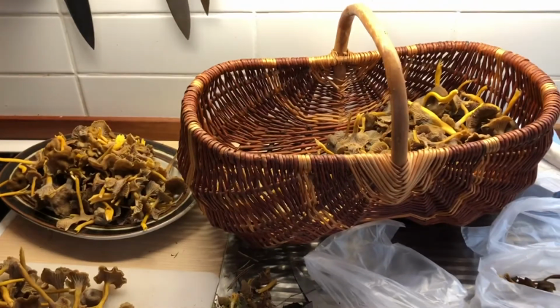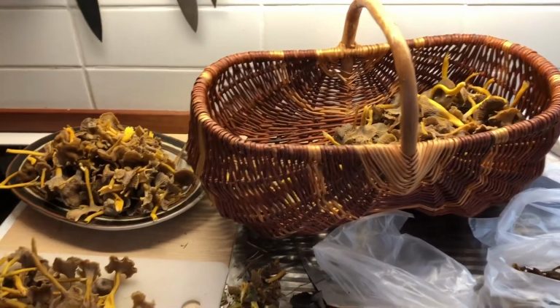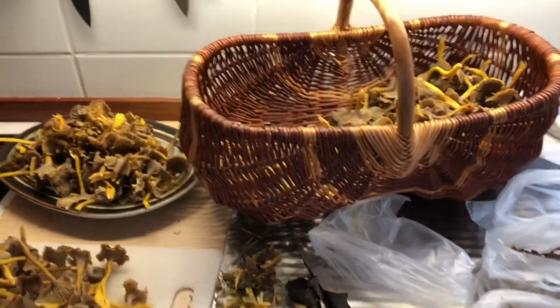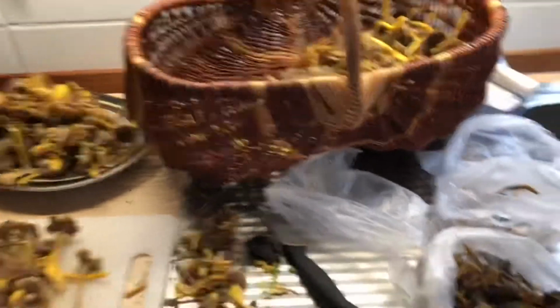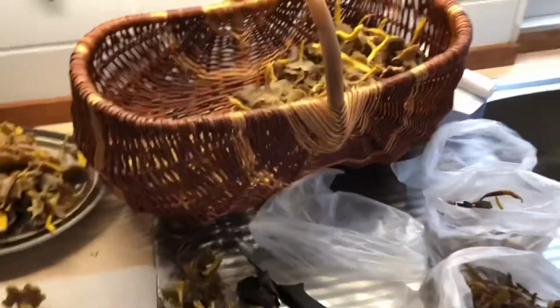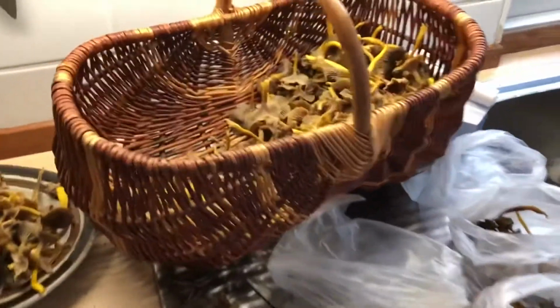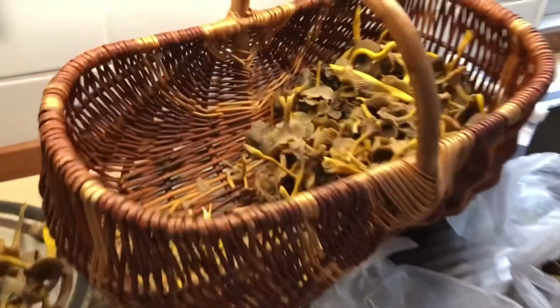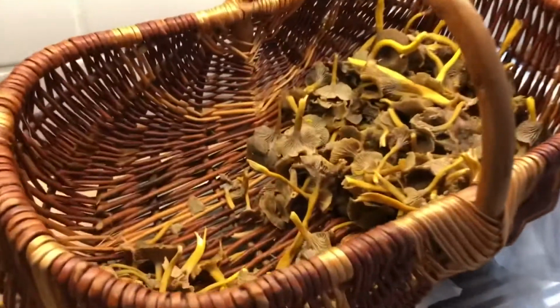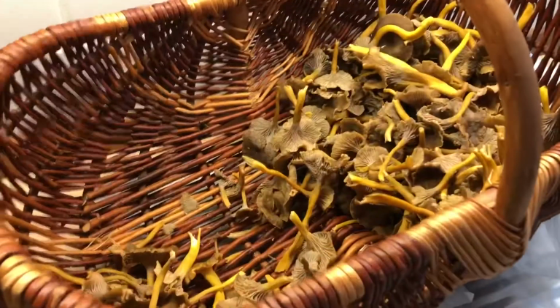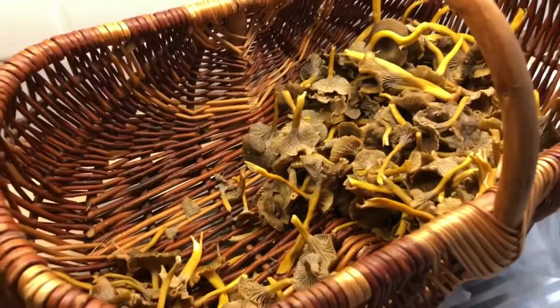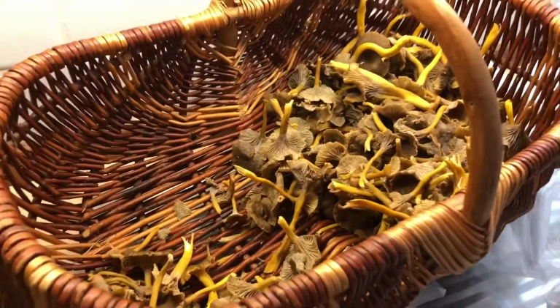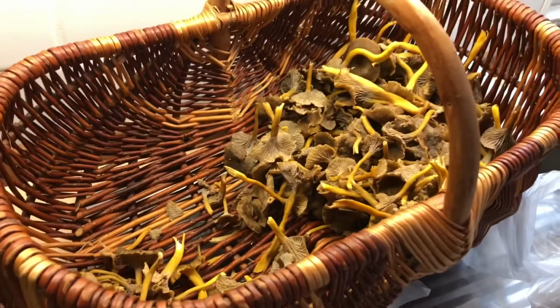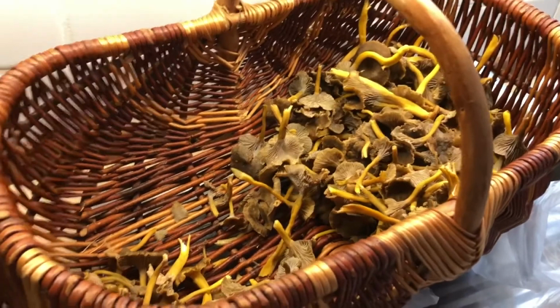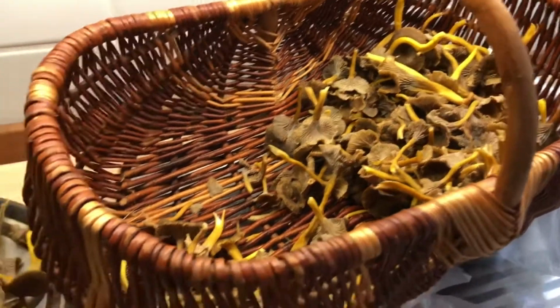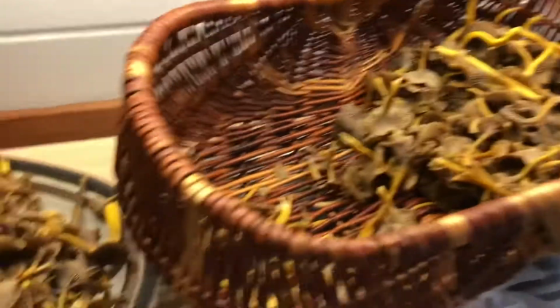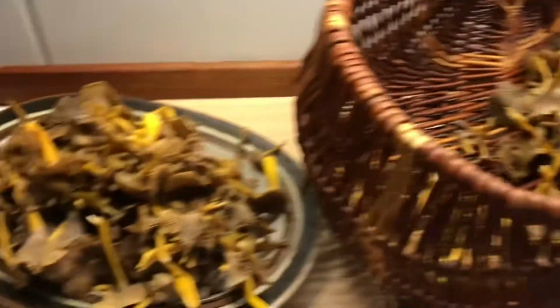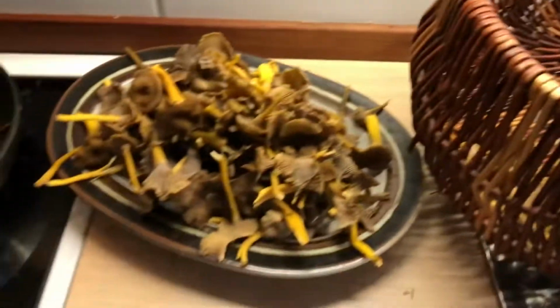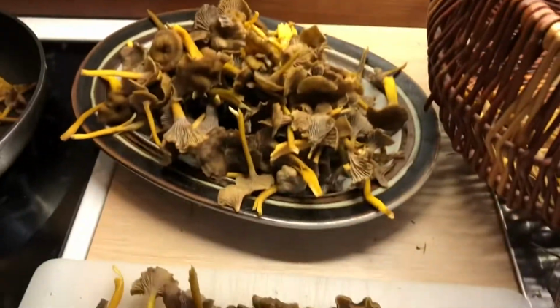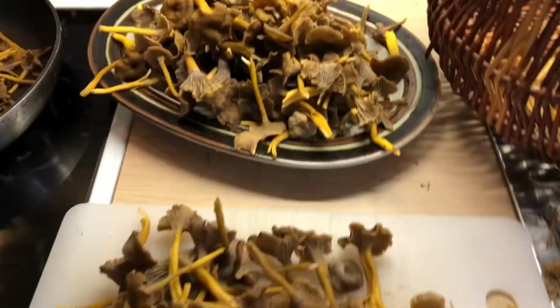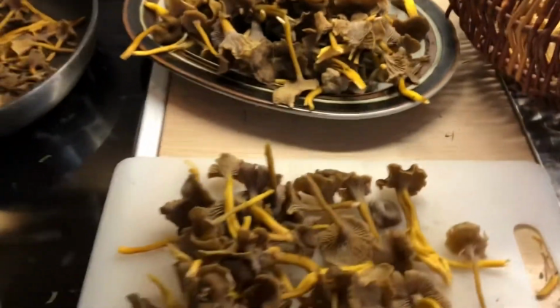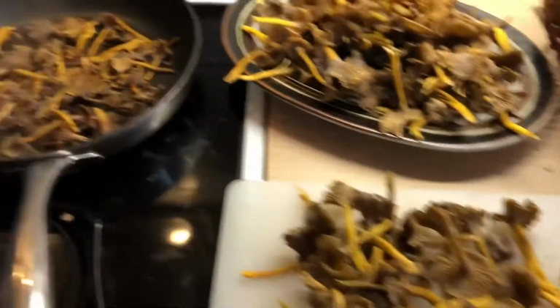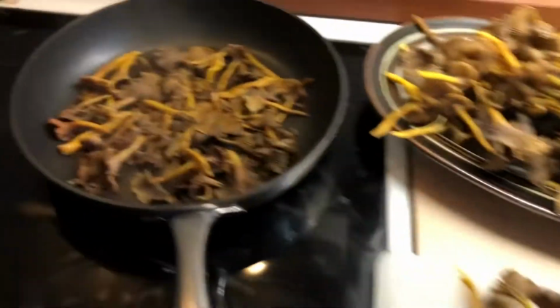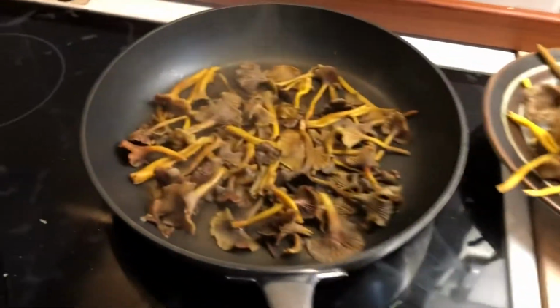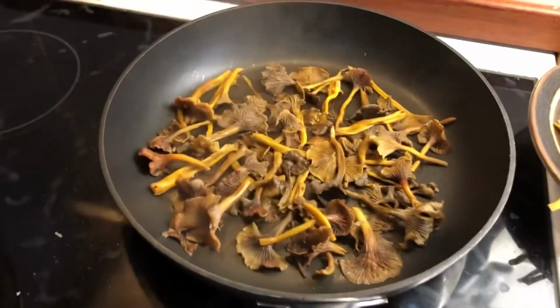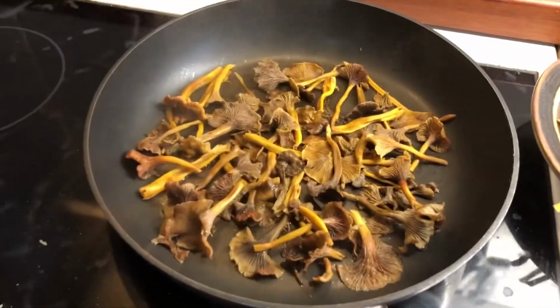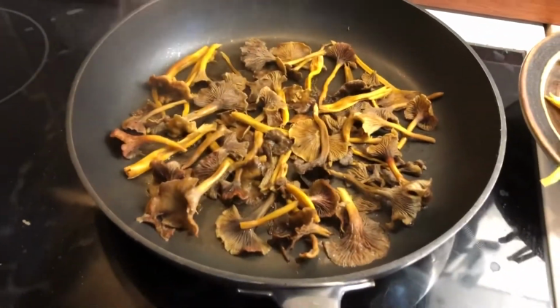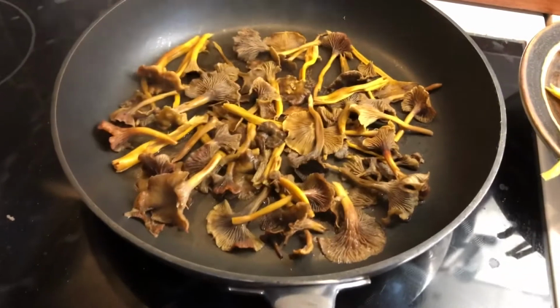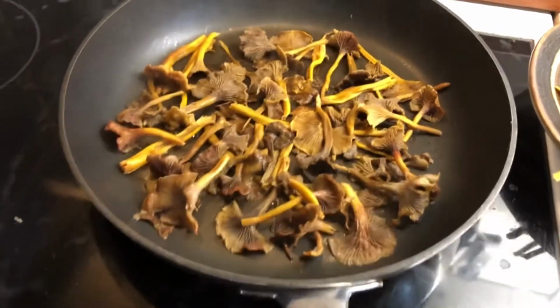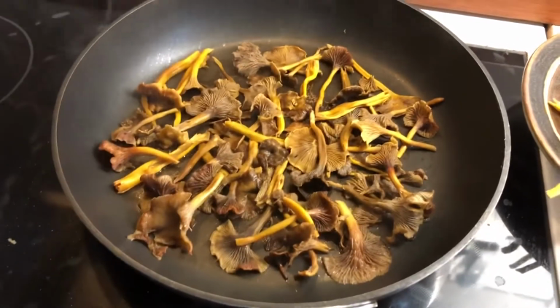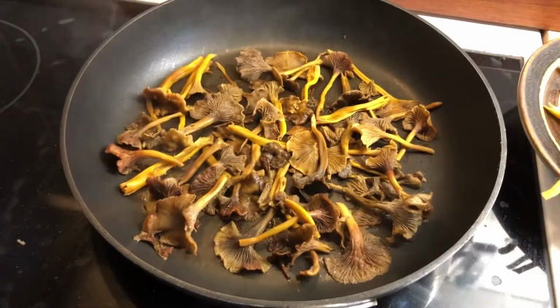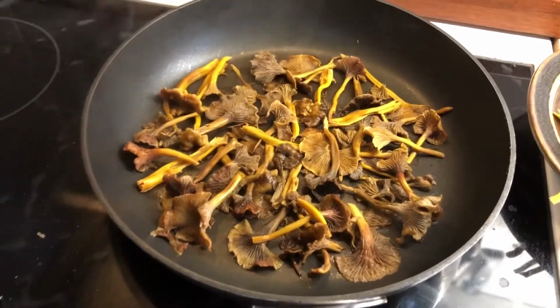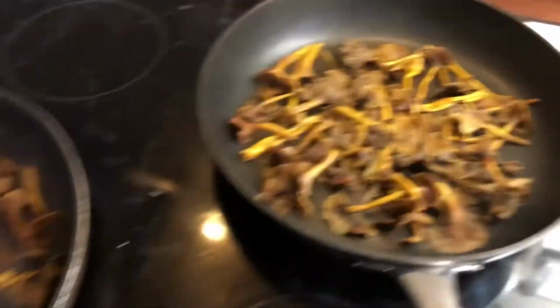I'm taking care of the mushrooms. The basket is drying up here and we use them just cleaning, and then we take all the dry ones and put them in the pan.